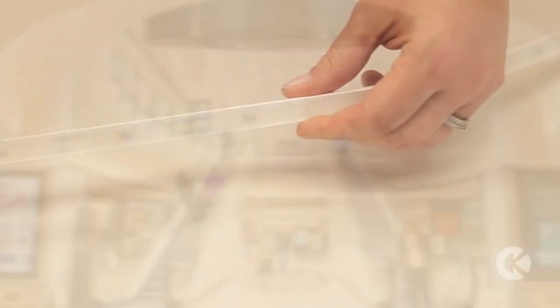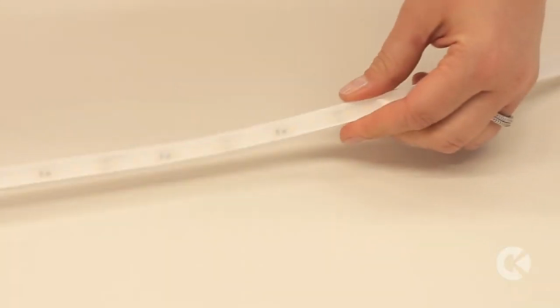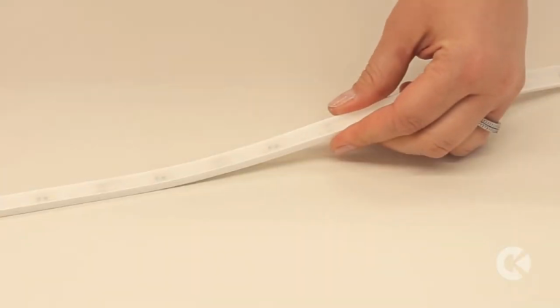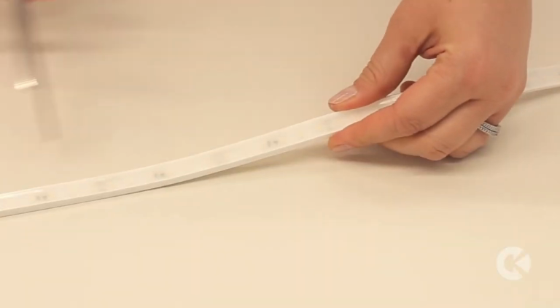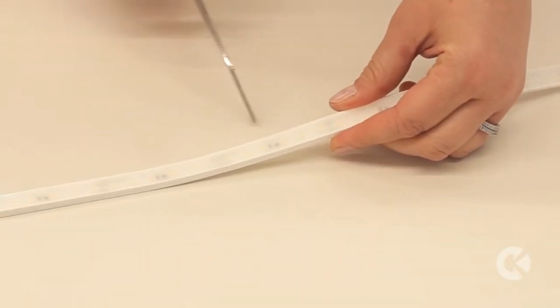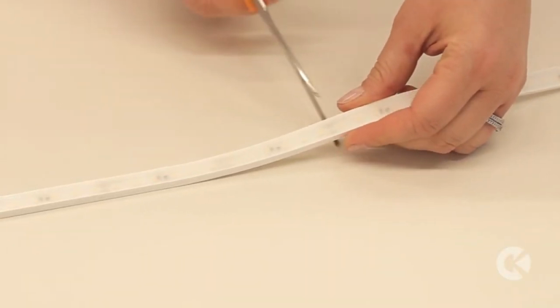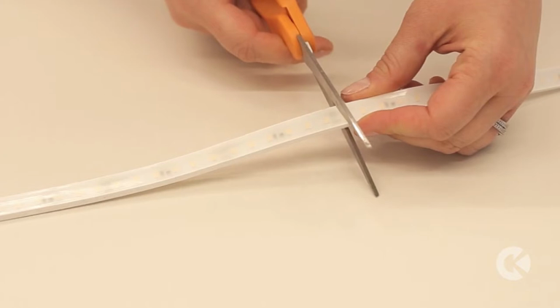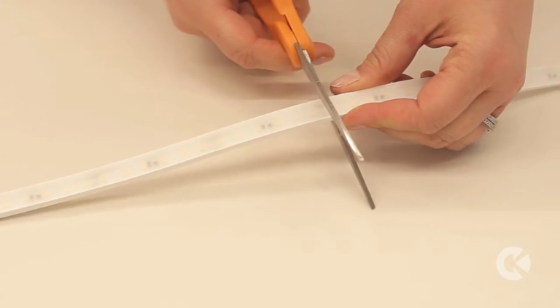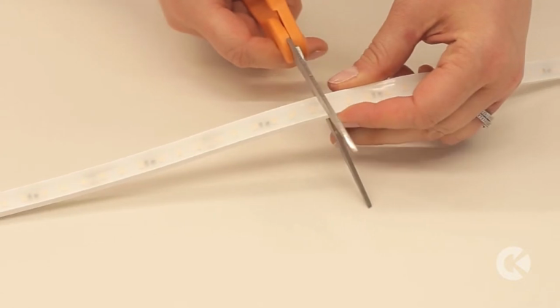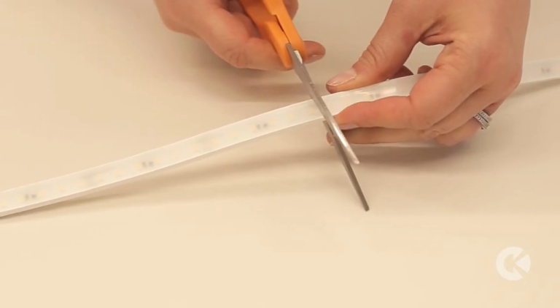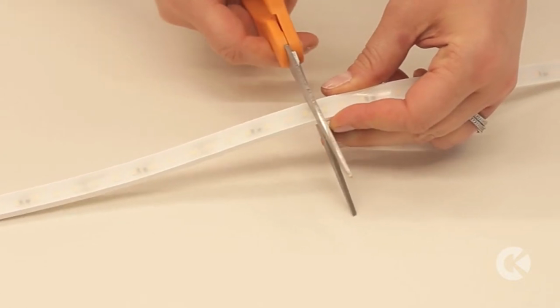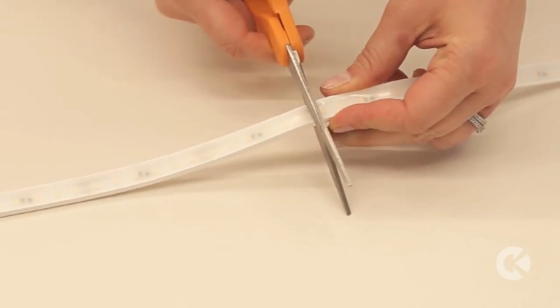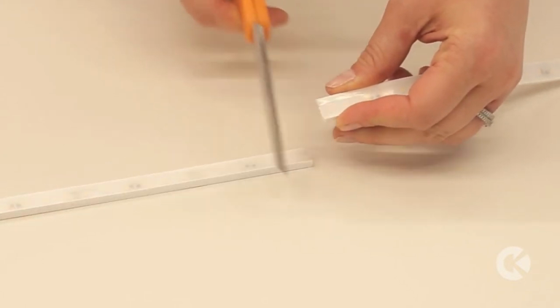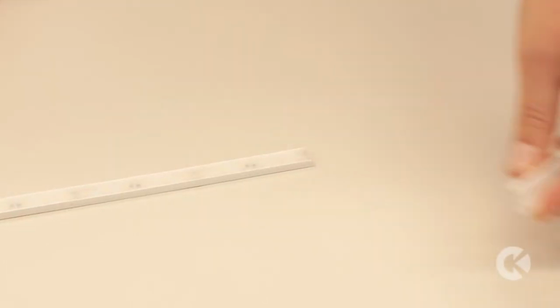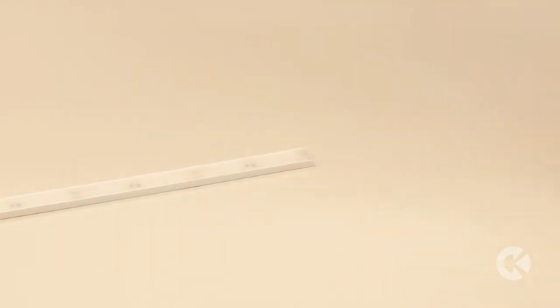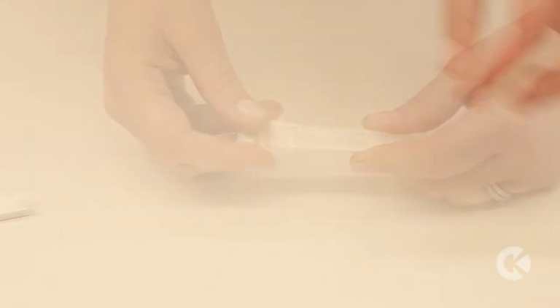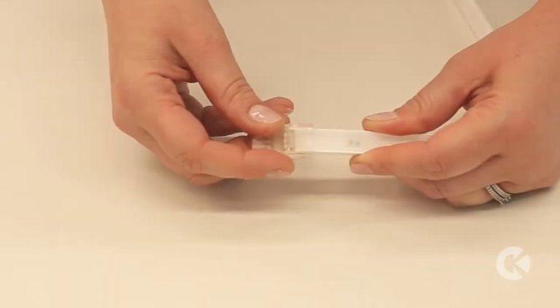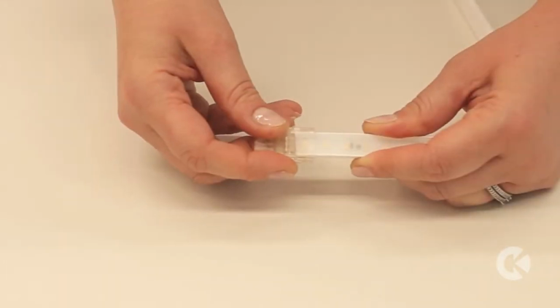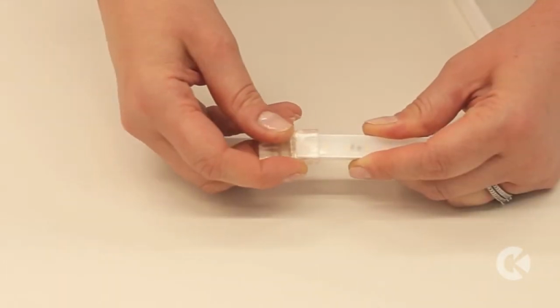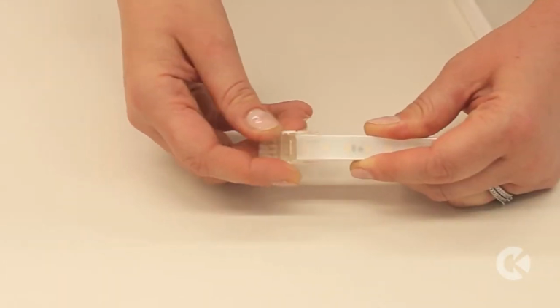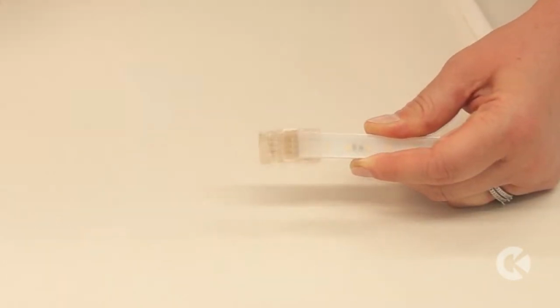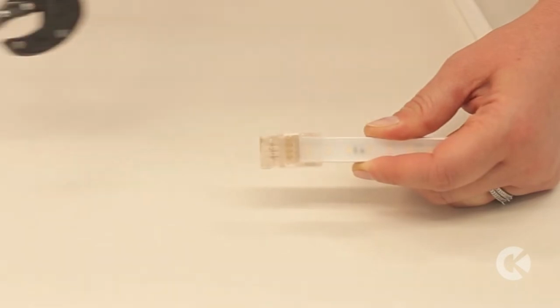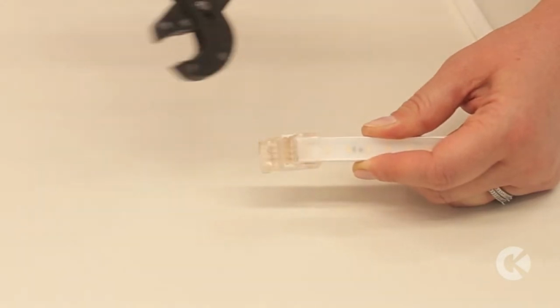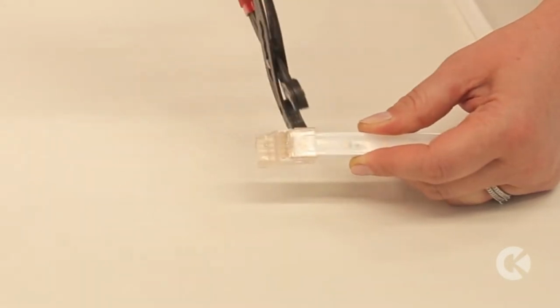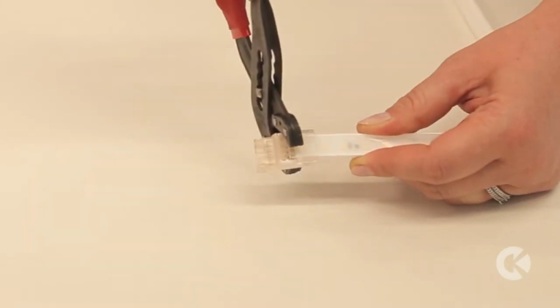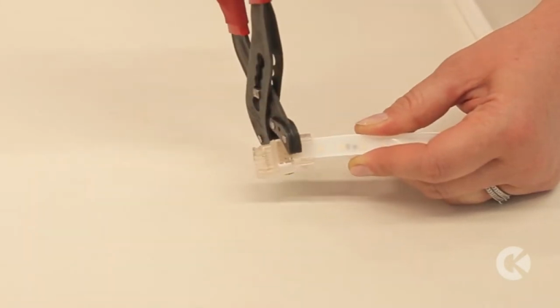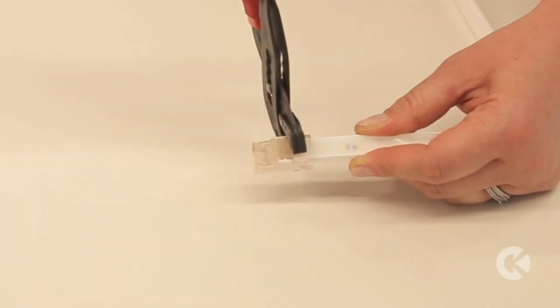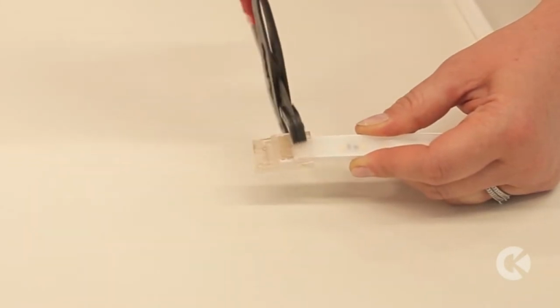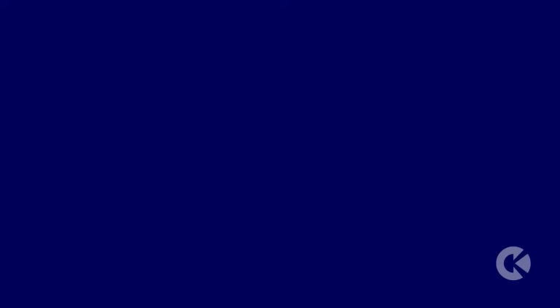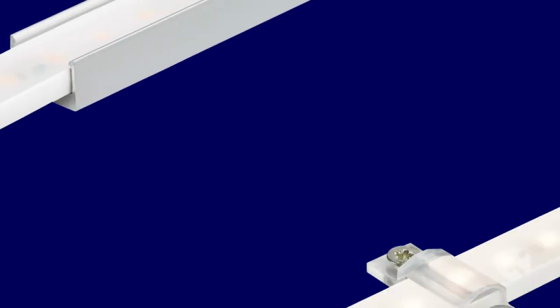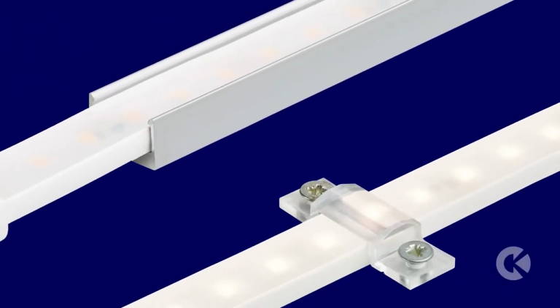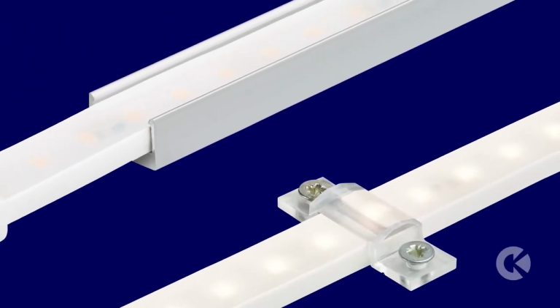Freeform is compact and bendable. You can even cut Freeform to length on site so you only use what you need. Add push-and-click connectors and secure Freeform with mounting tracks or clips.